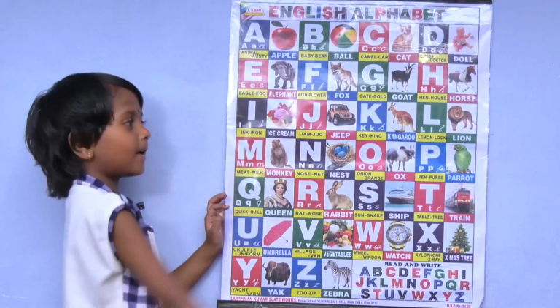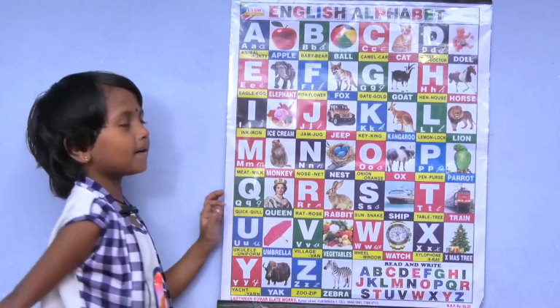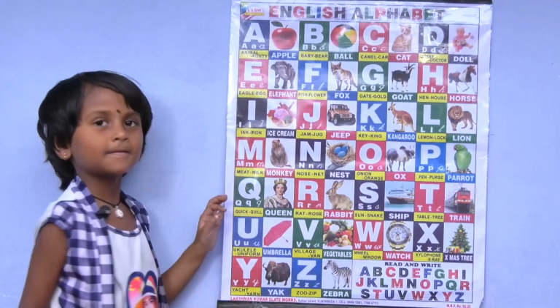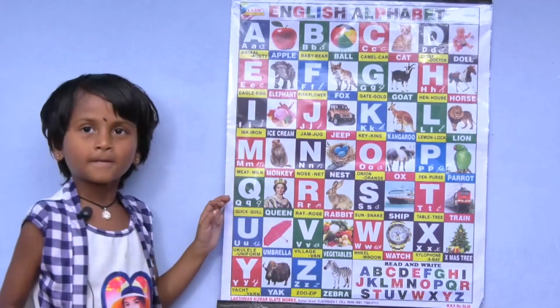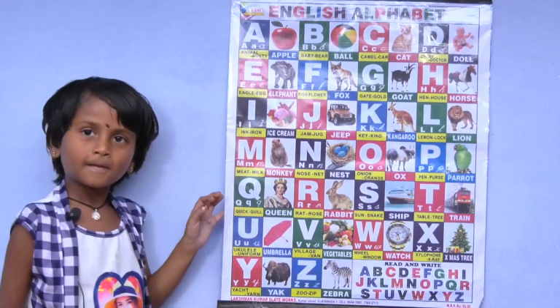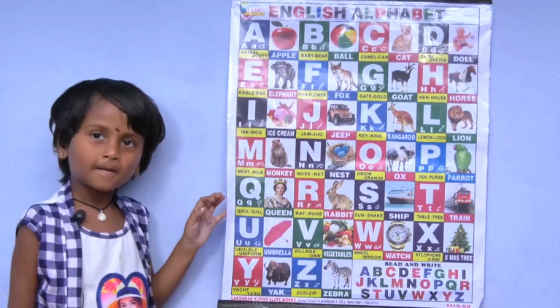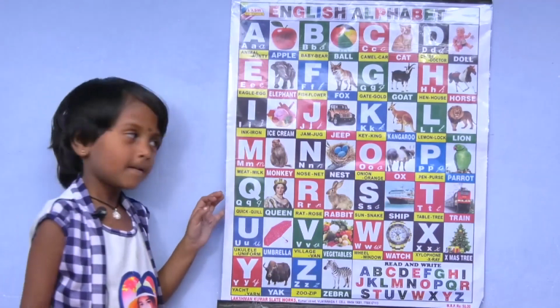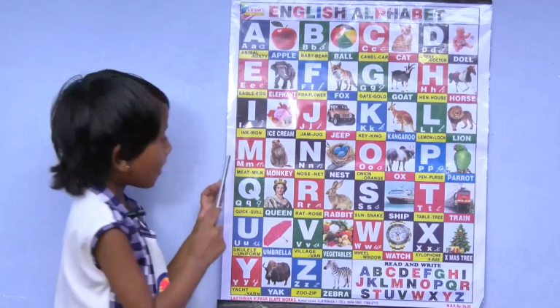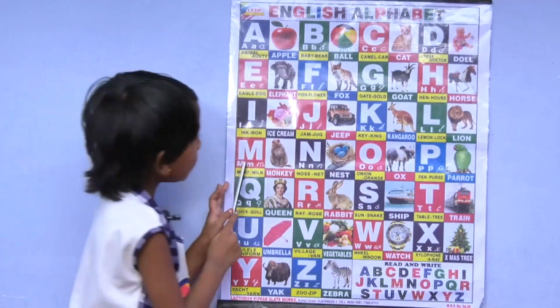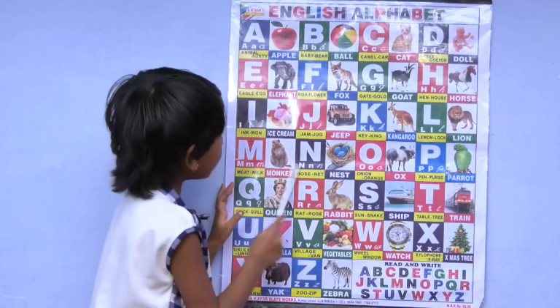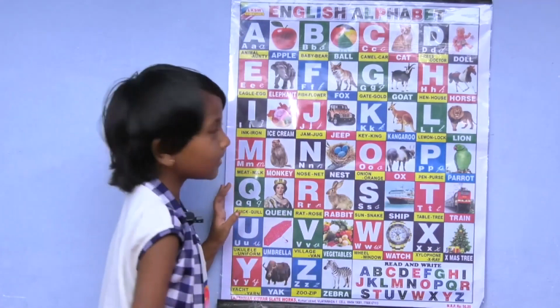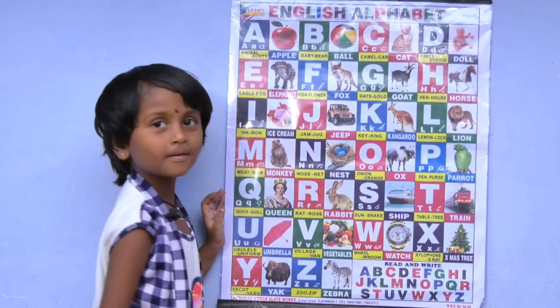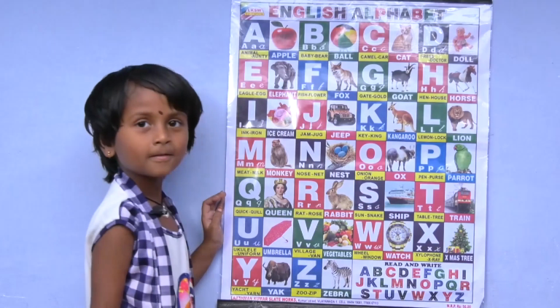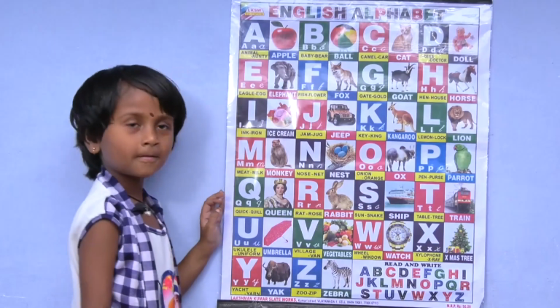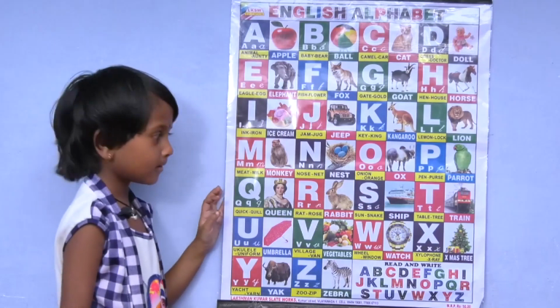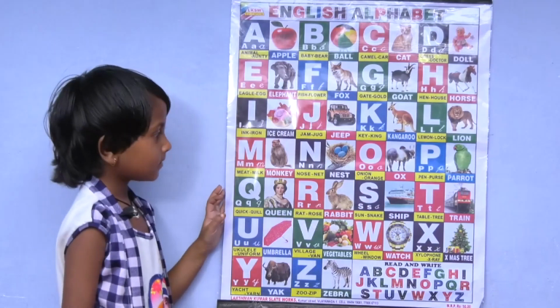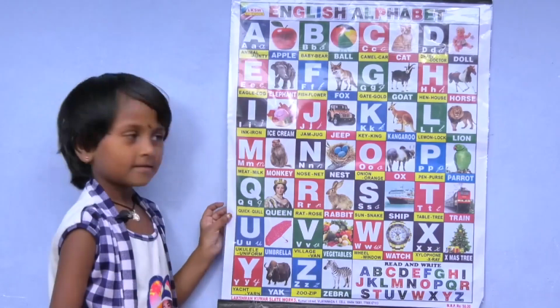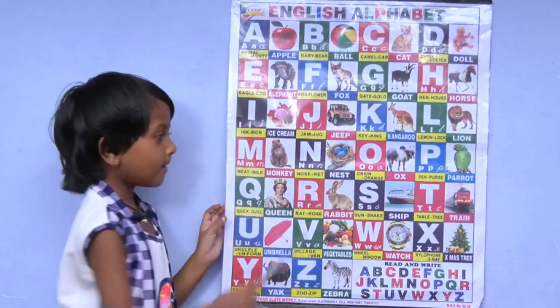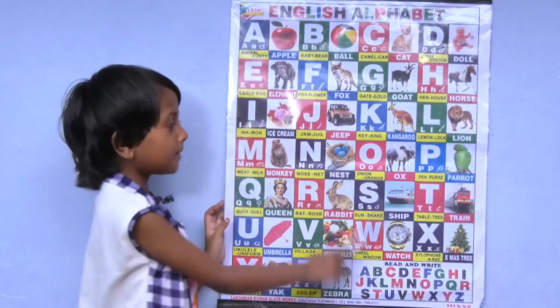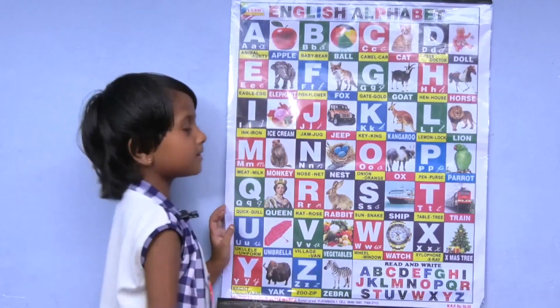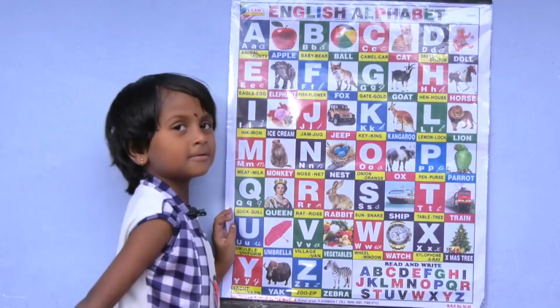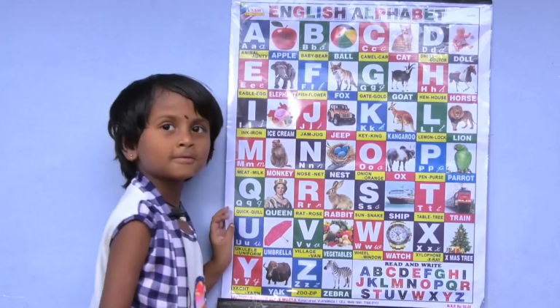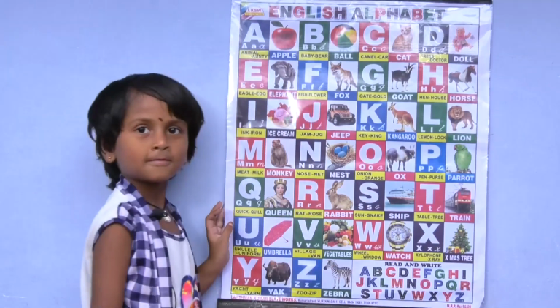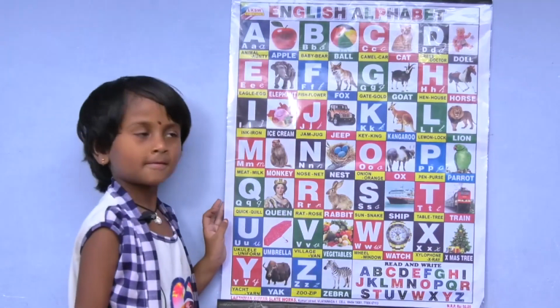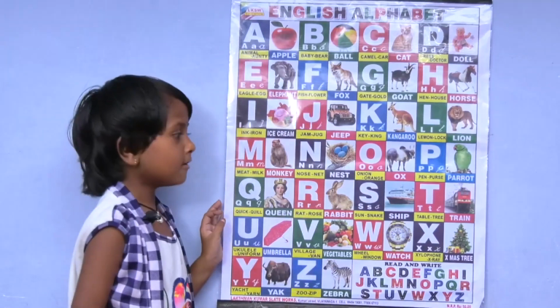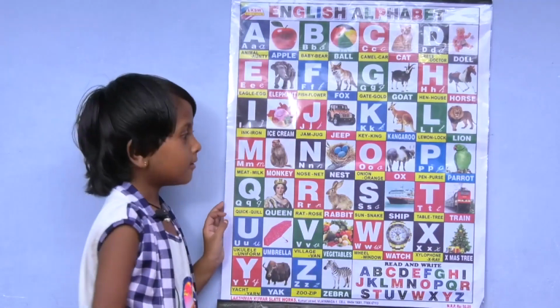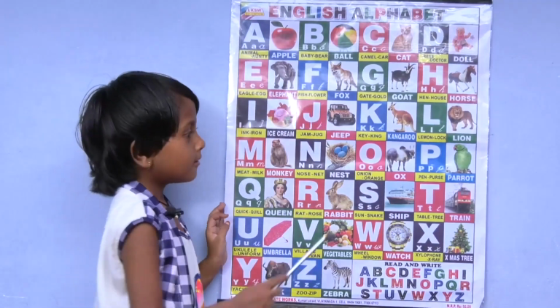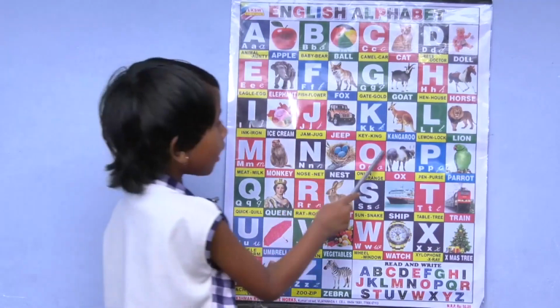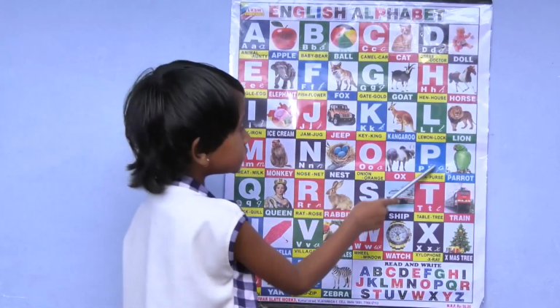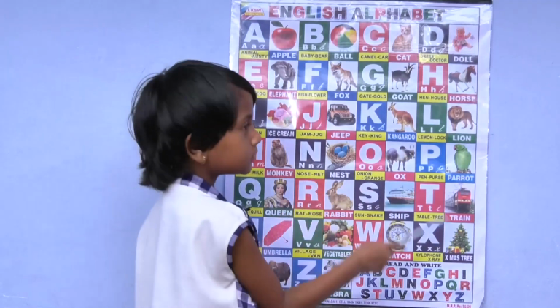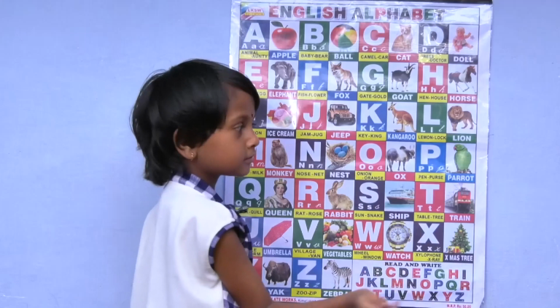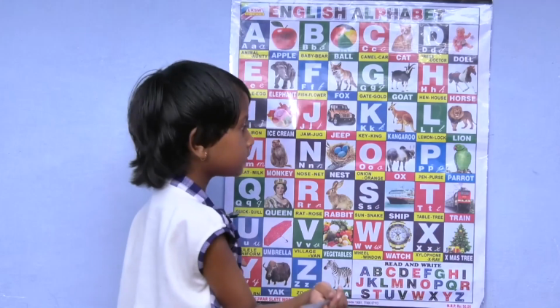L for lion, M for monkey, N for nest, O for ox.